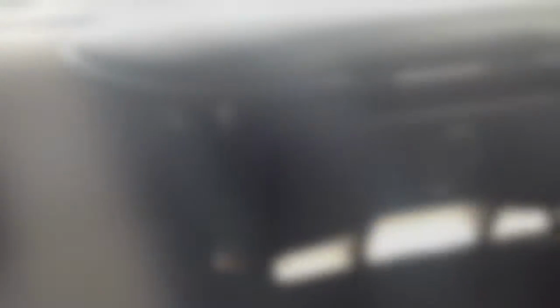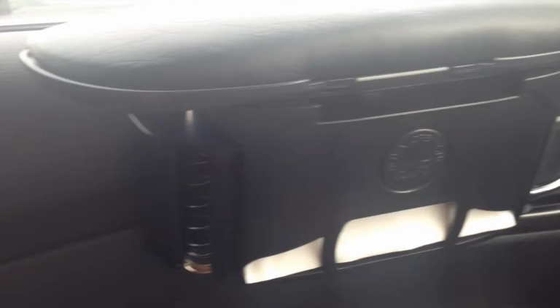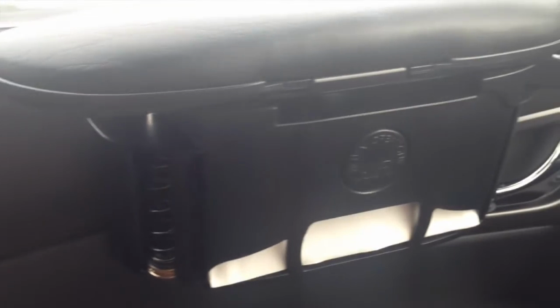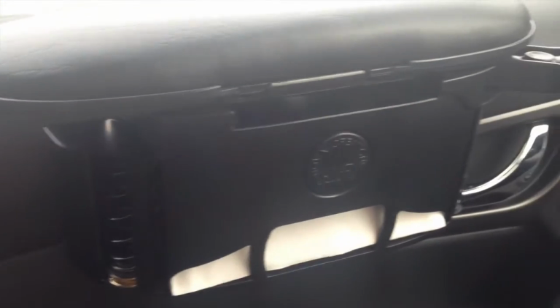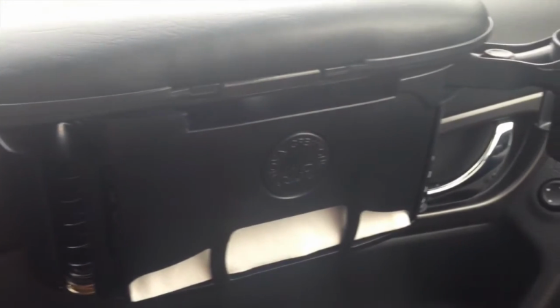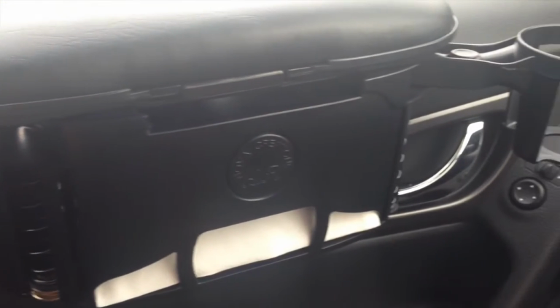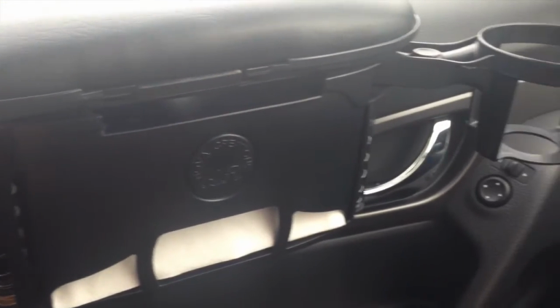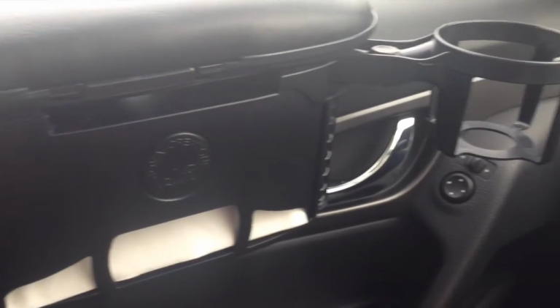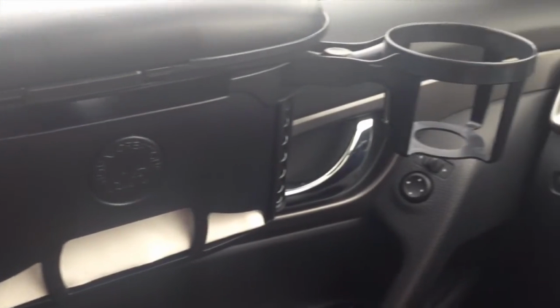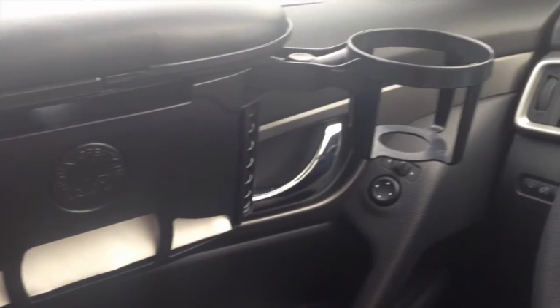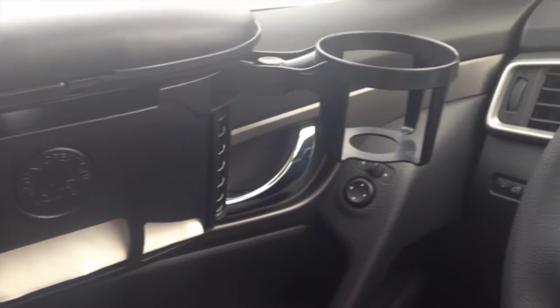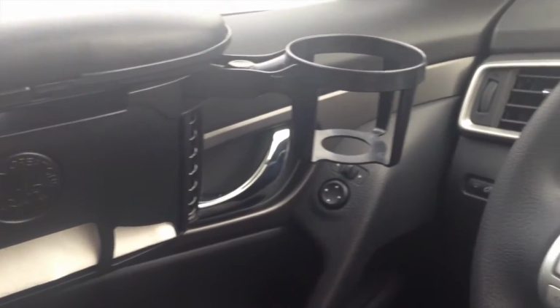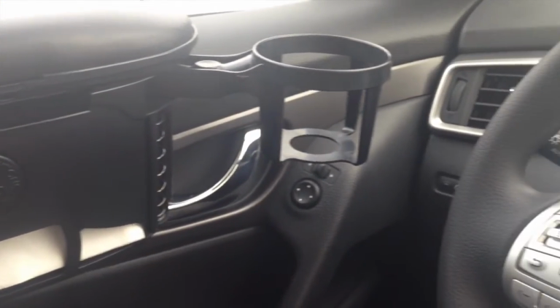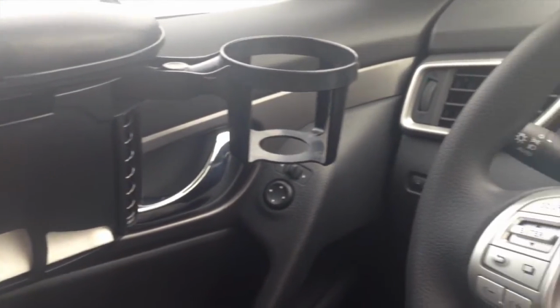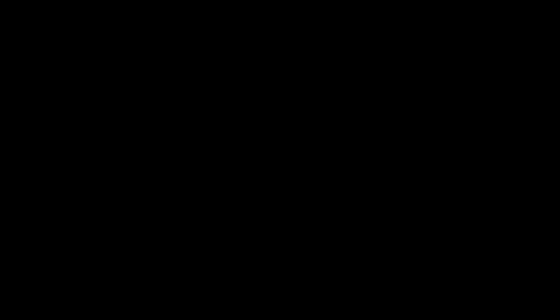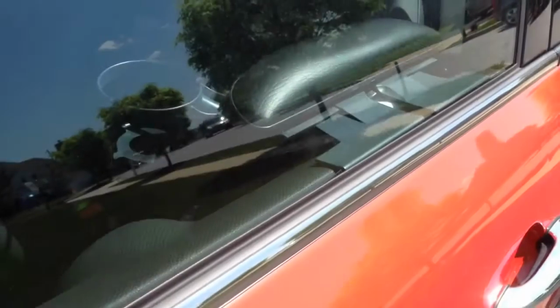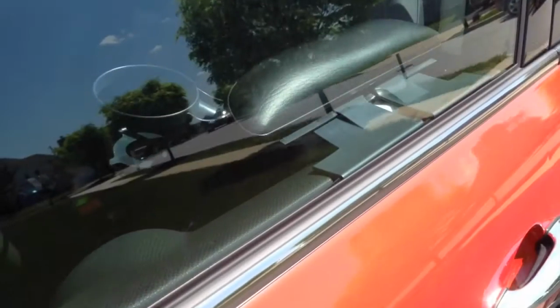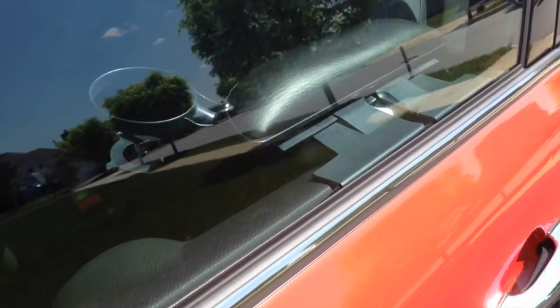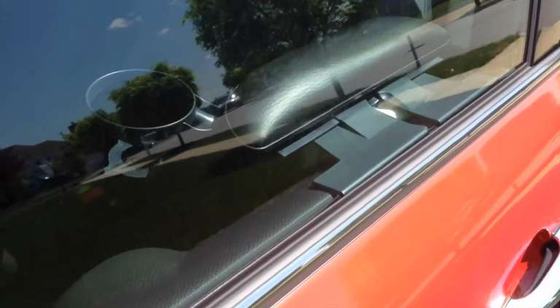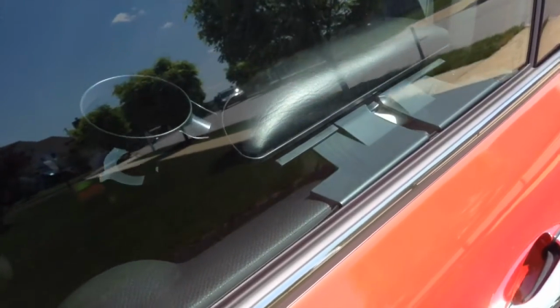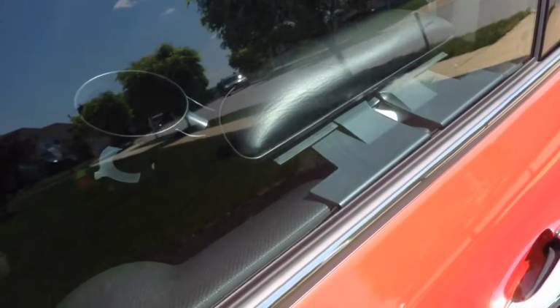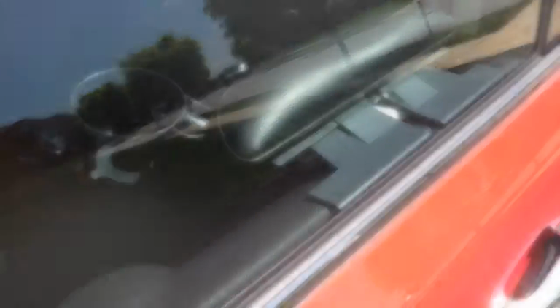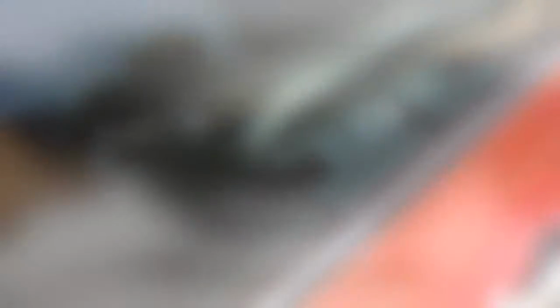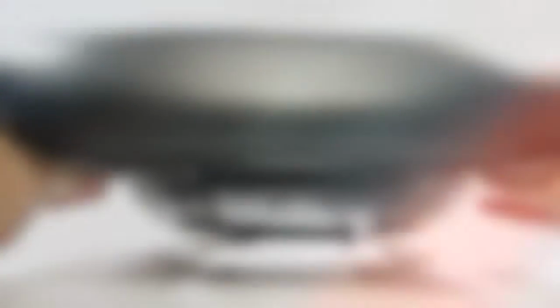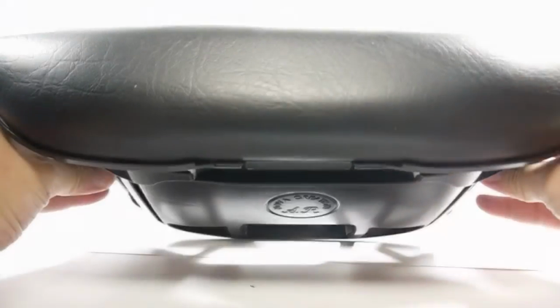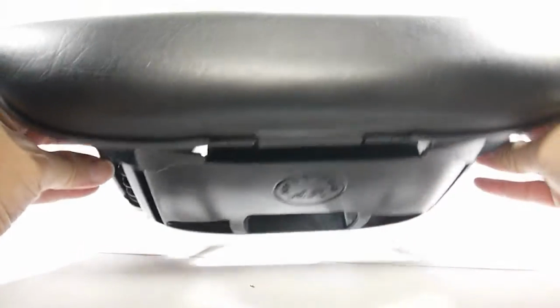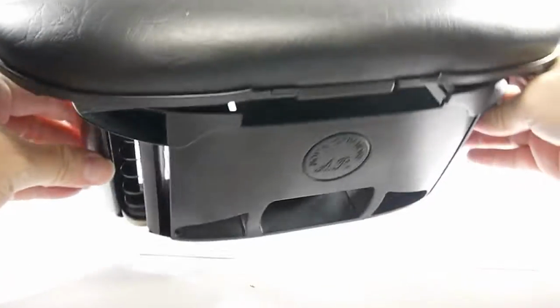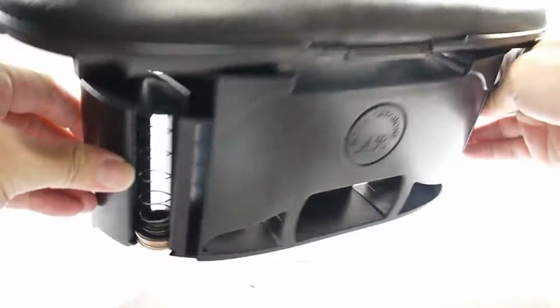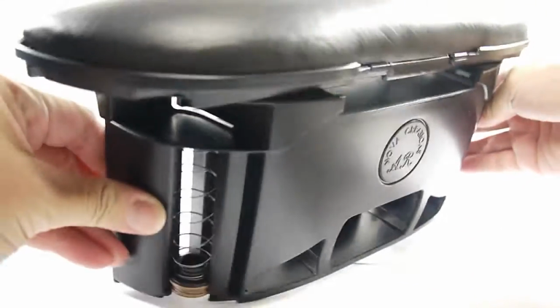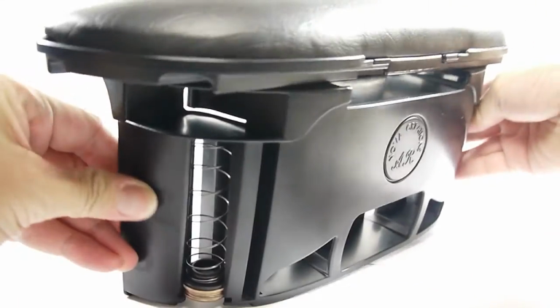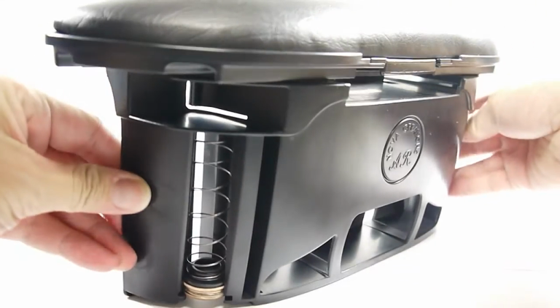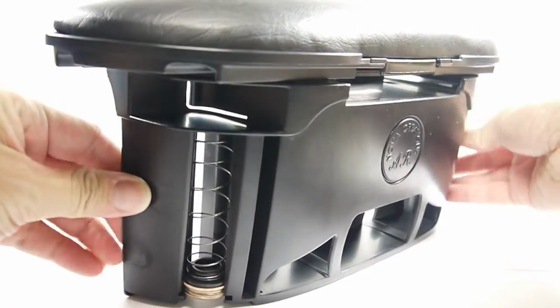The Armrestor provides an elegant look to the interior of the car. It's also very functional, rigid, and lightweight.